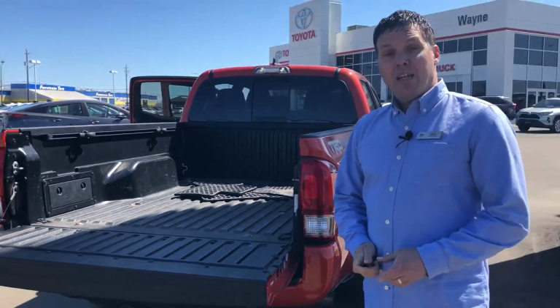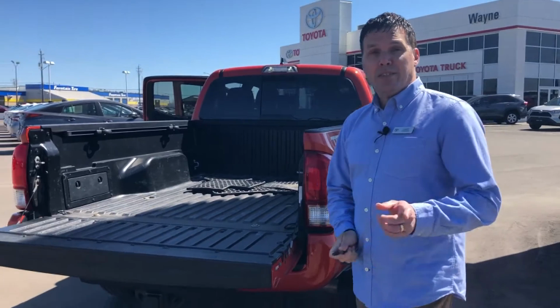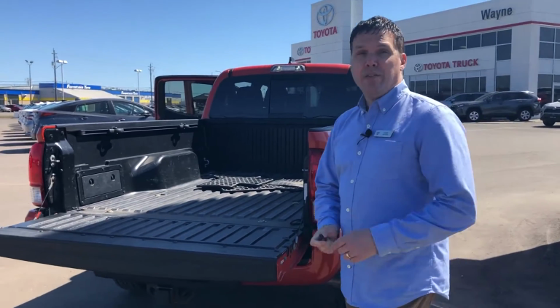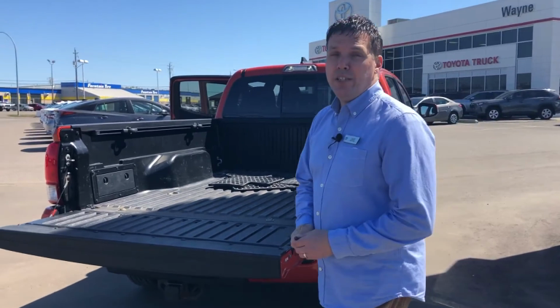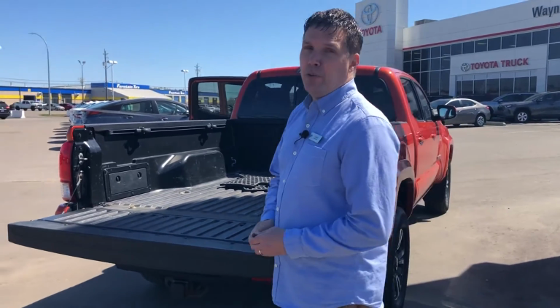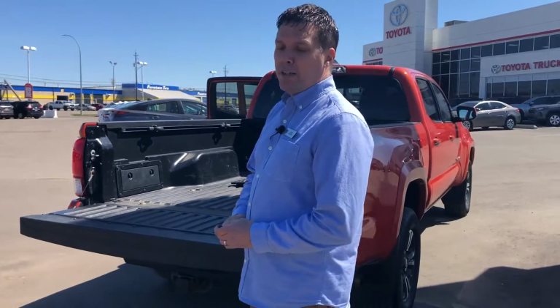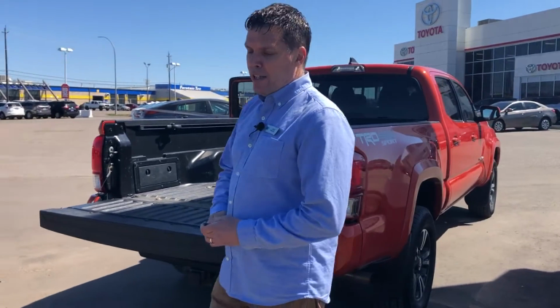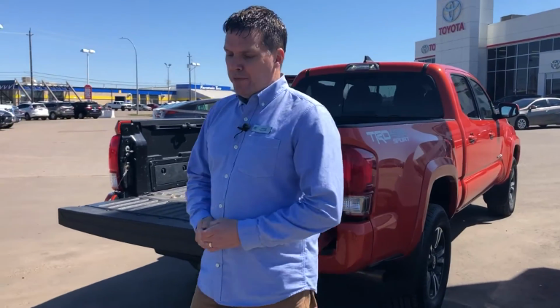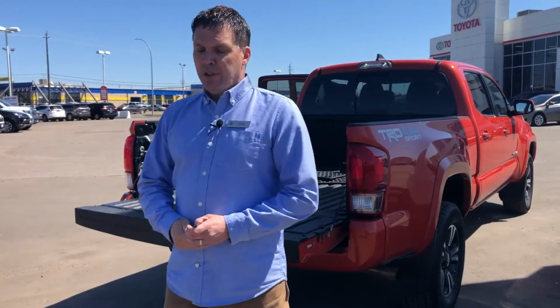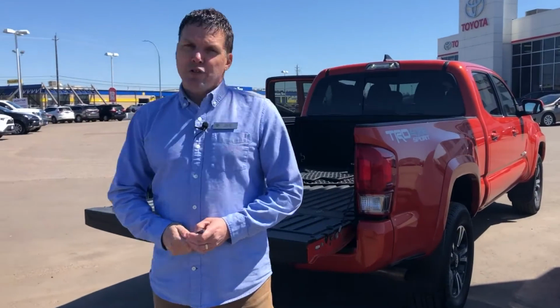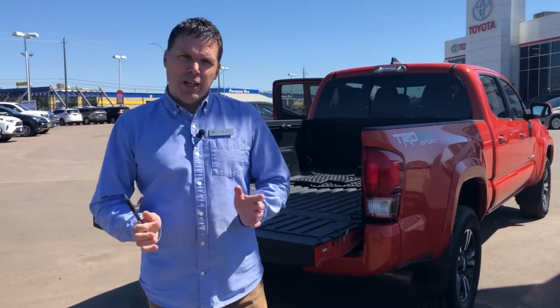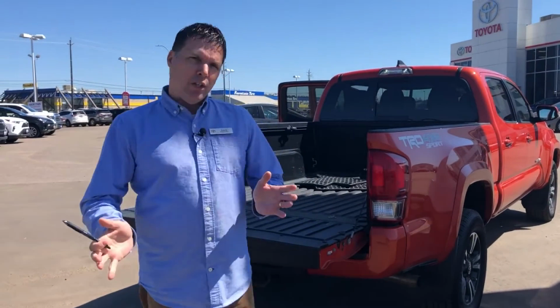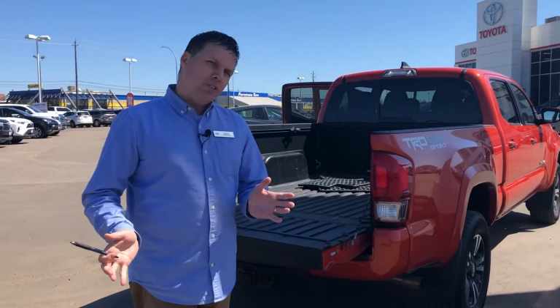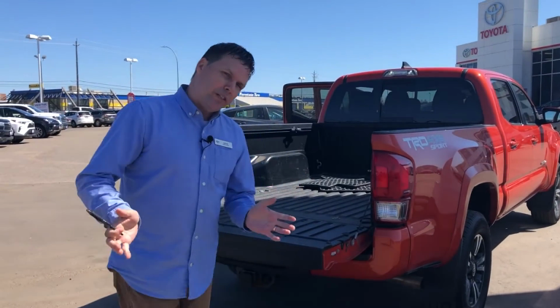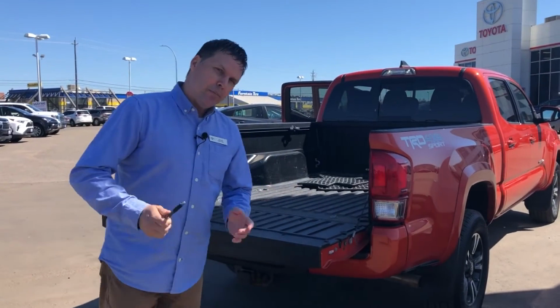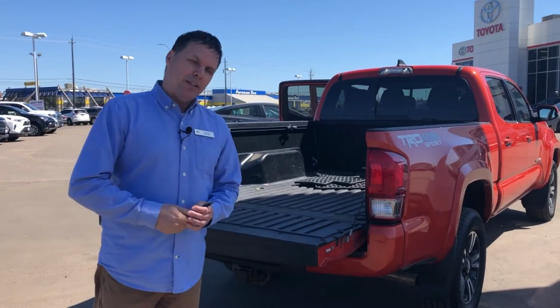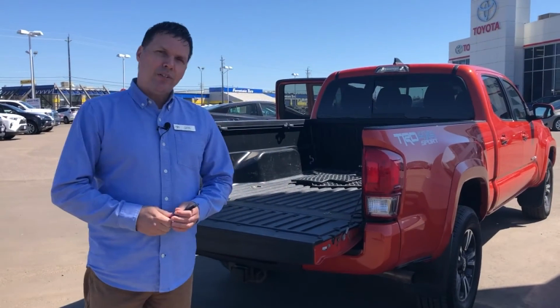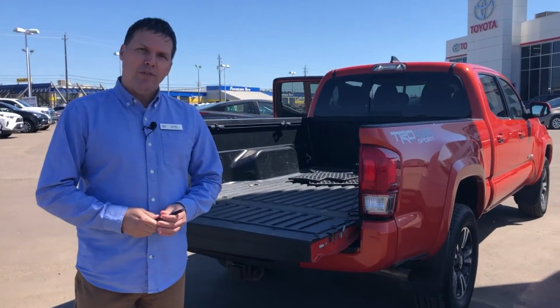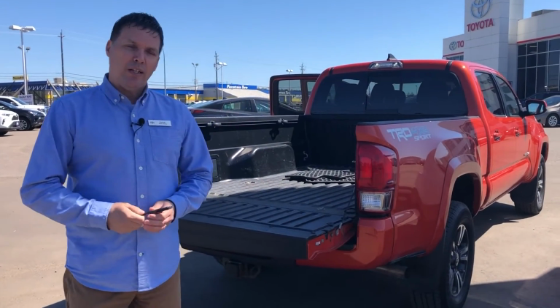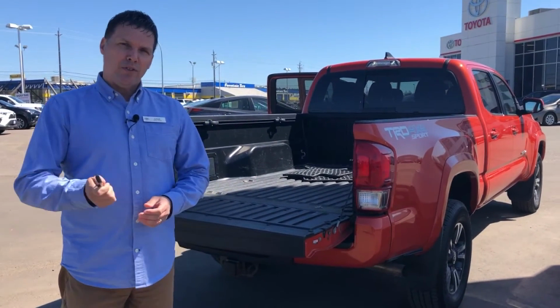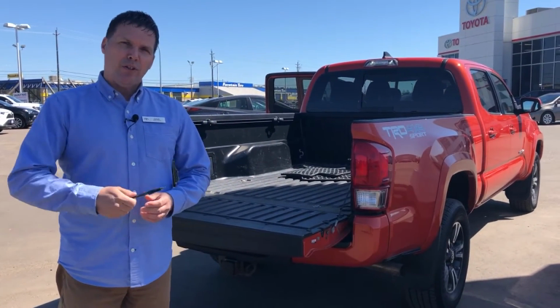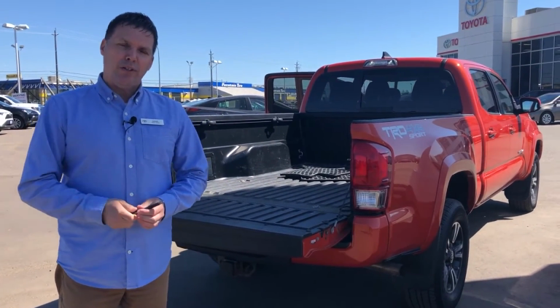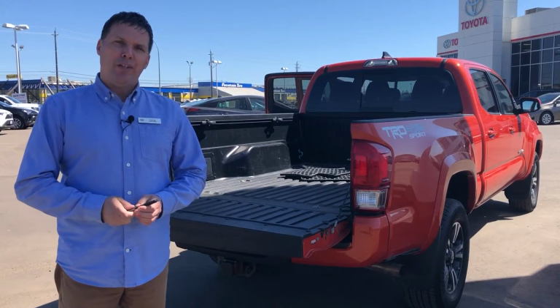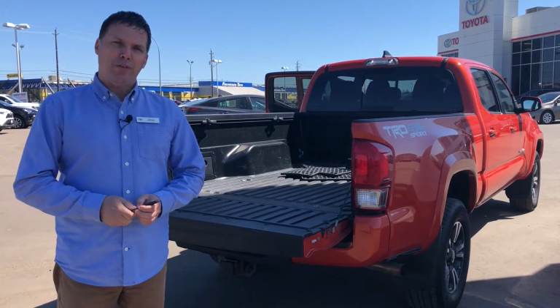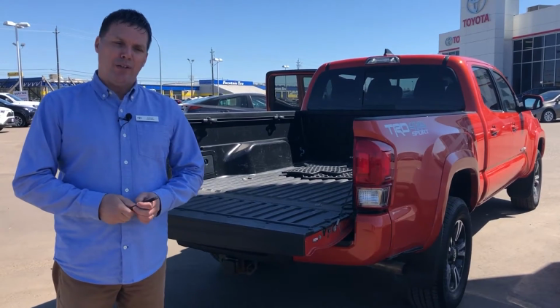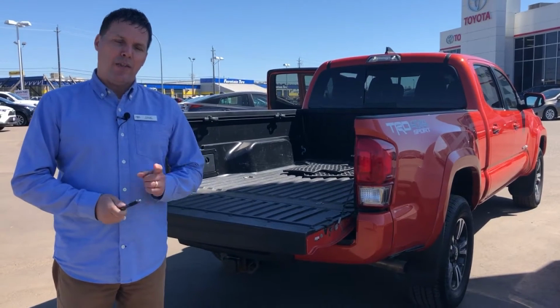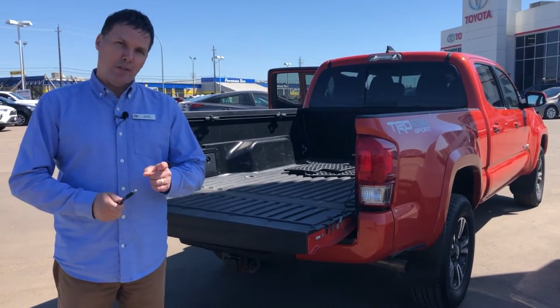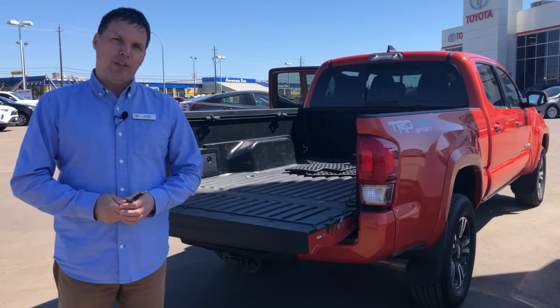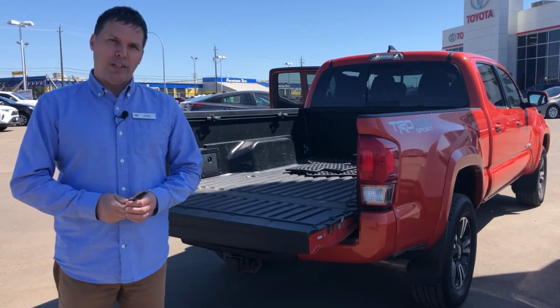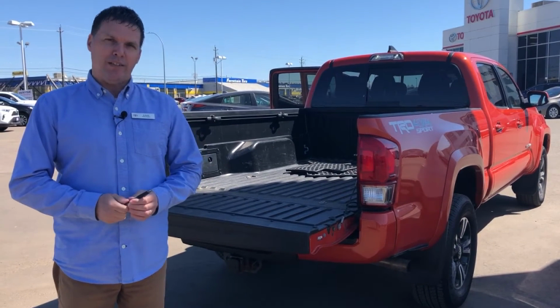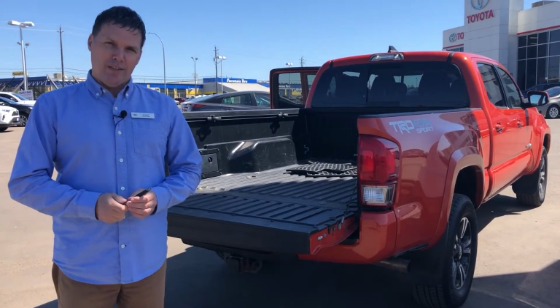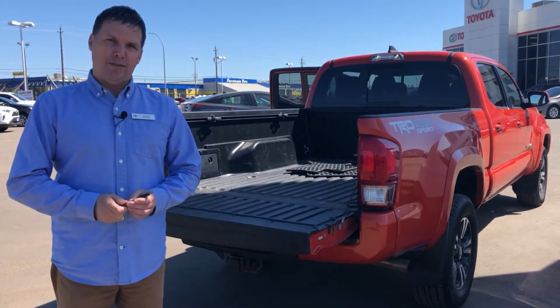That's our 2017 Tacoma. If you're interested, have any questions, or would like to book a test drive, give us a call here at Wayne Toyota. Thanks for watching and stay safe.